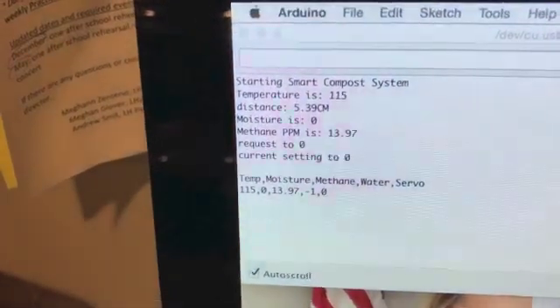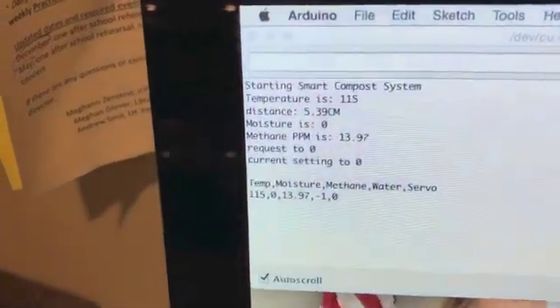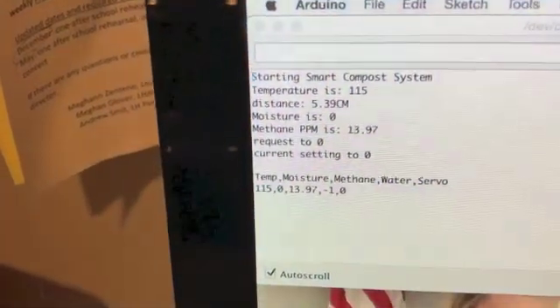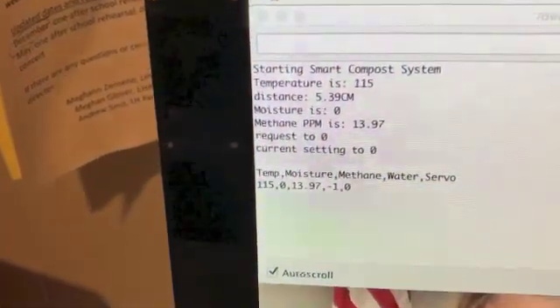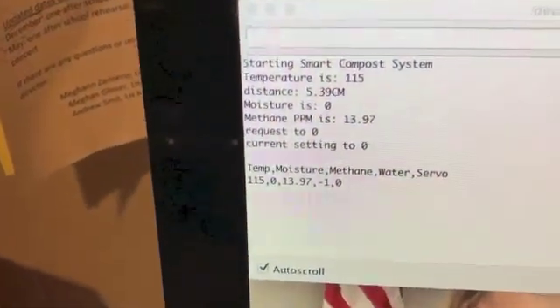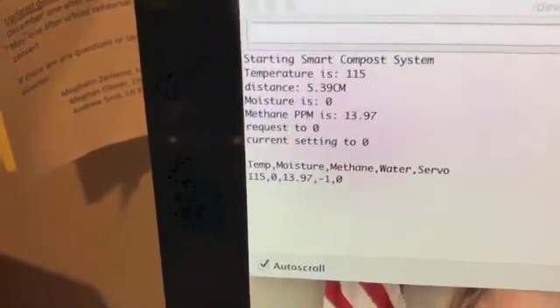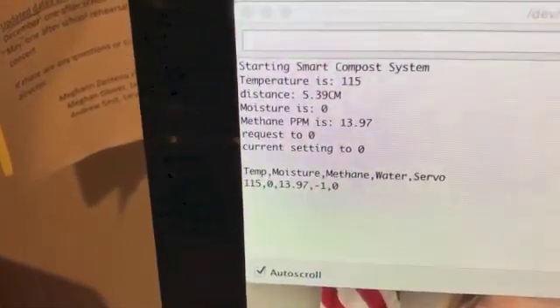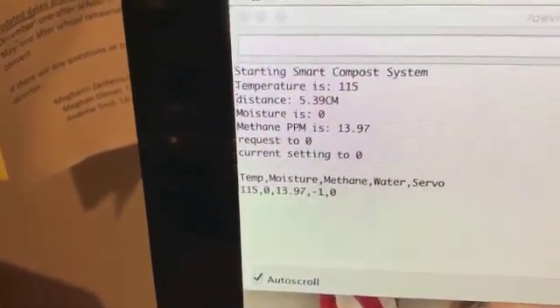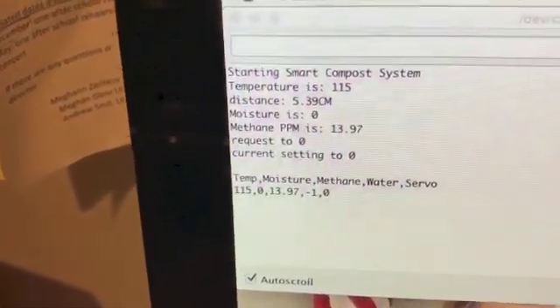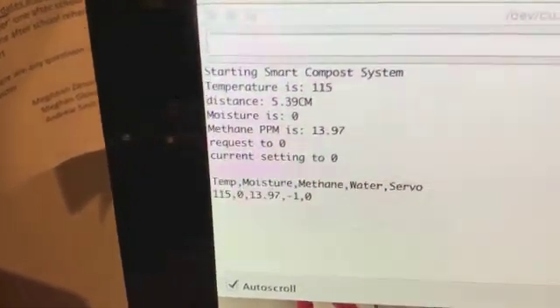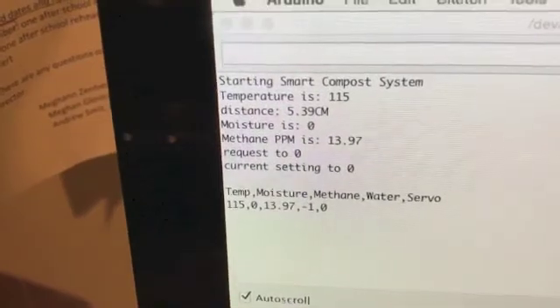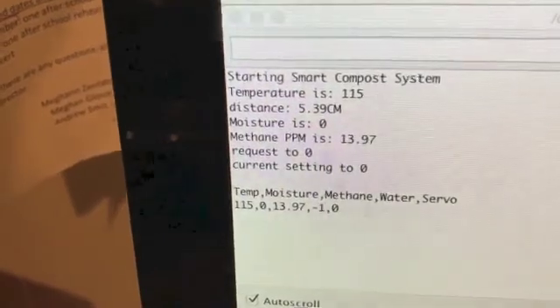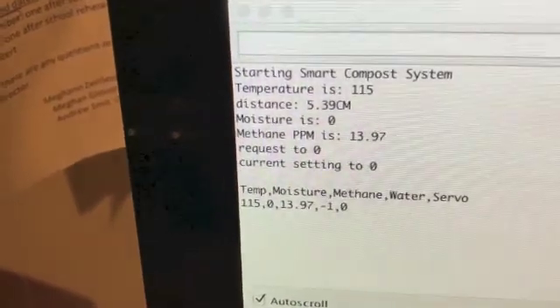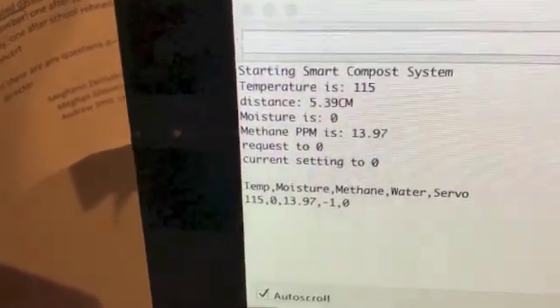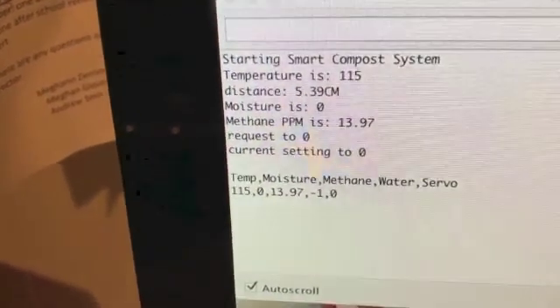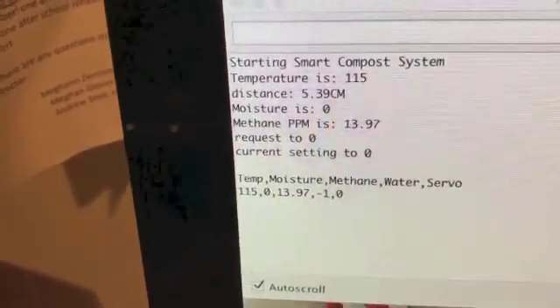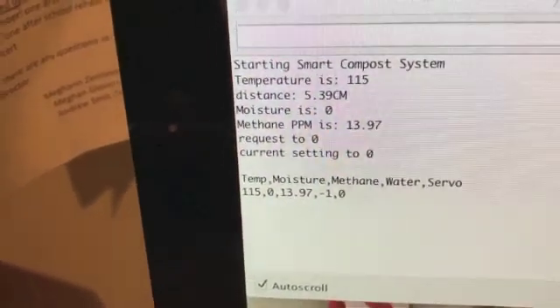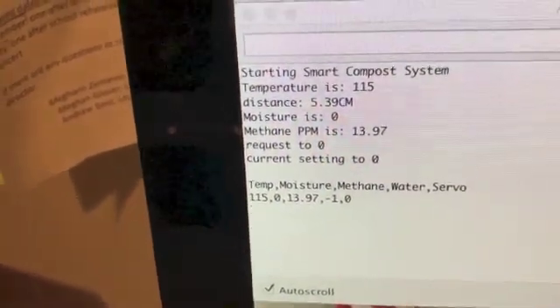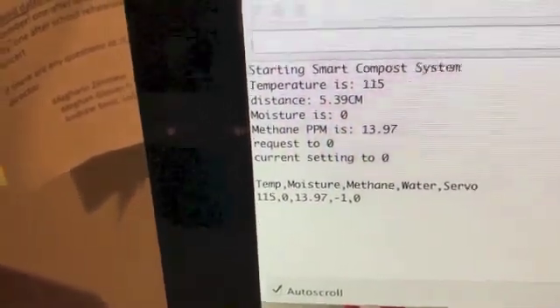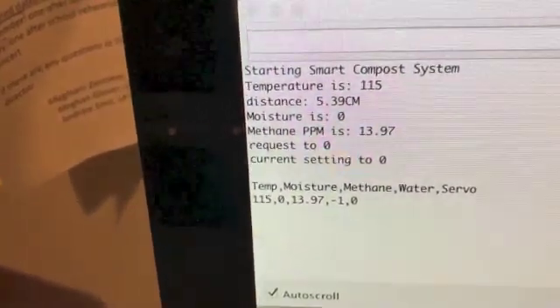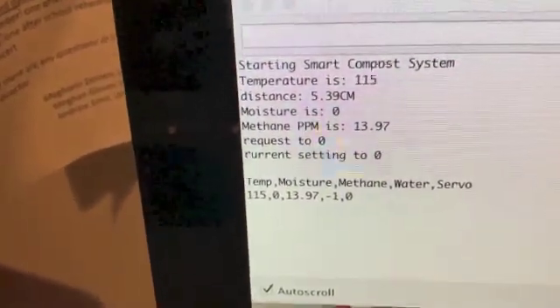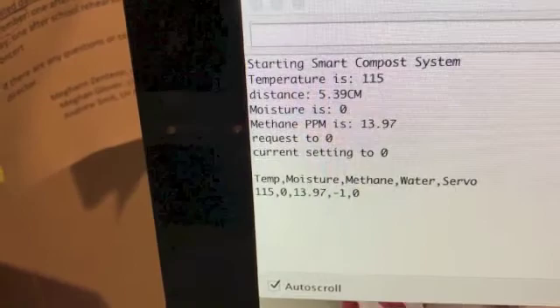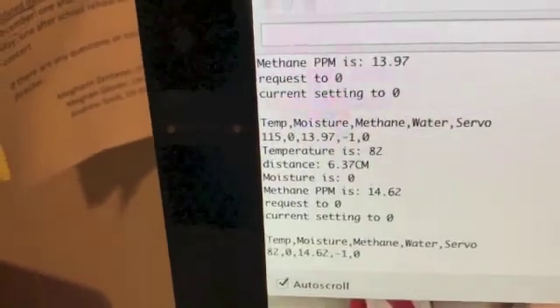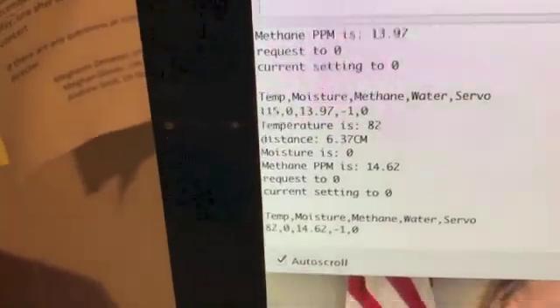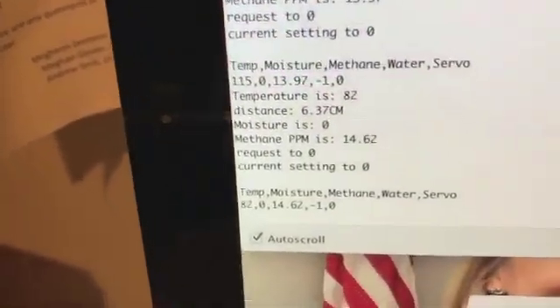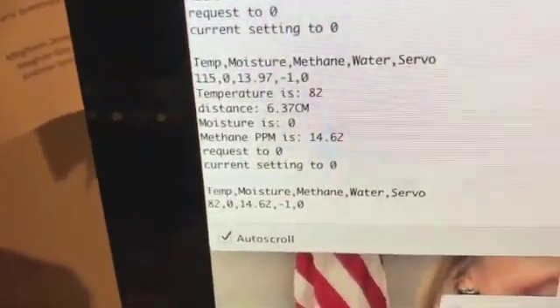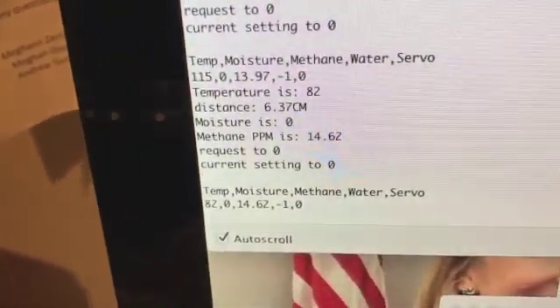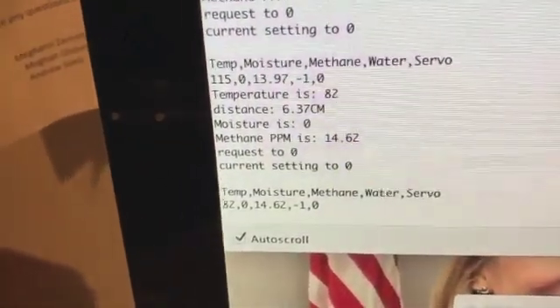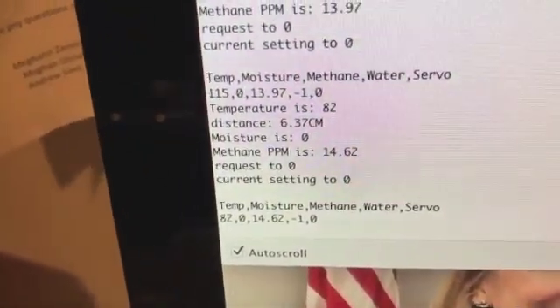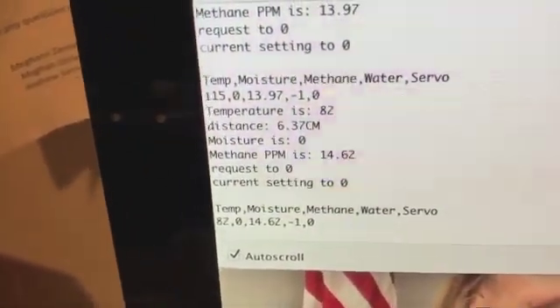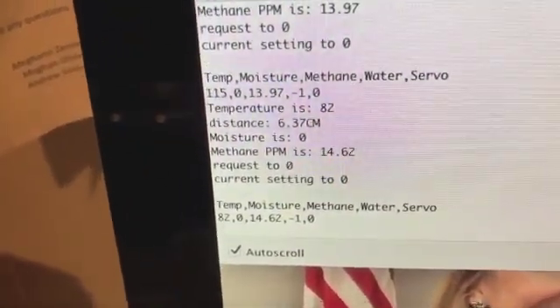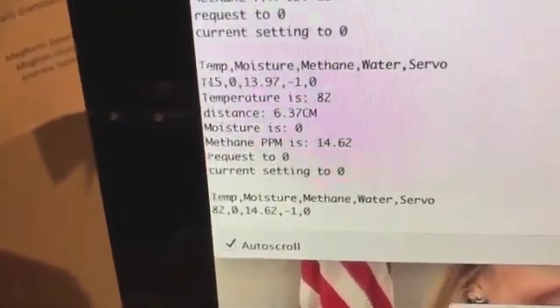We can see our temperature is about 115 degrees. We have no moisture reading, which makes sense because we don't have the moisture sensor connected. Our methane is 13.9 ppm, which is just fine.